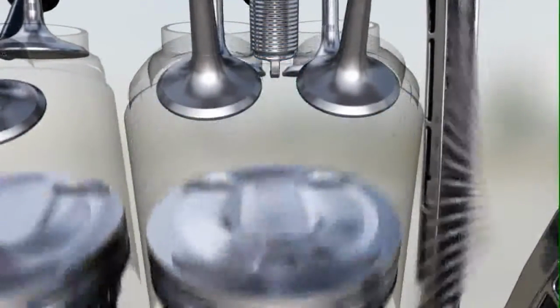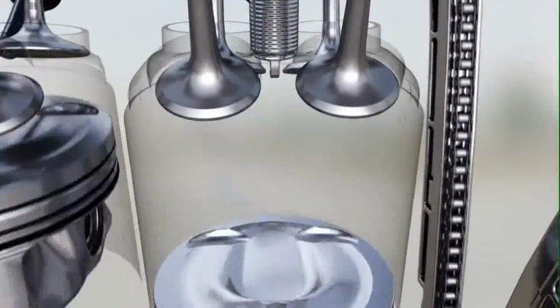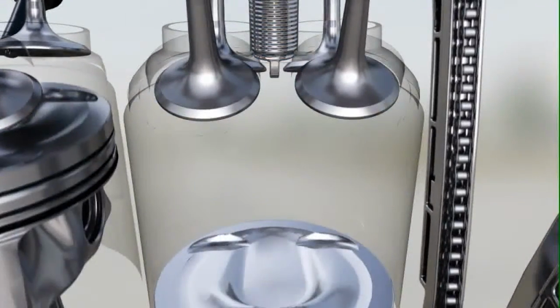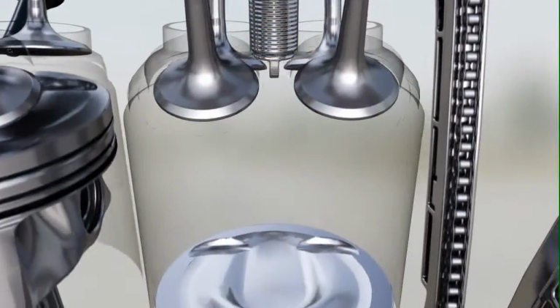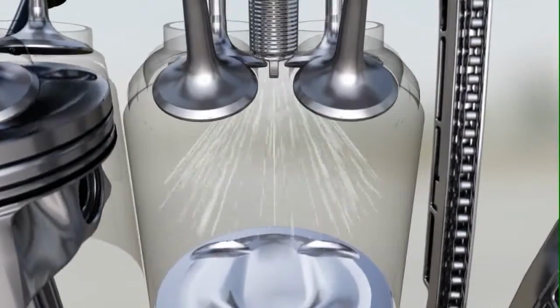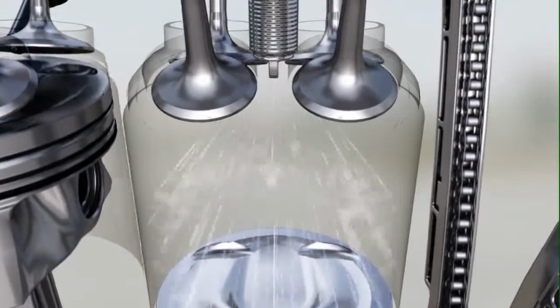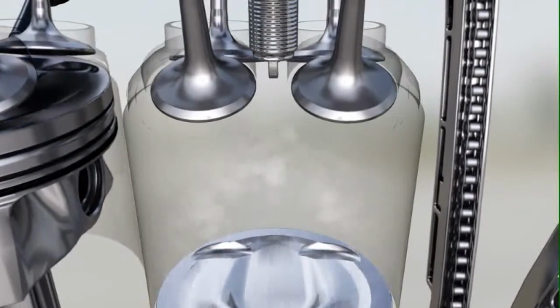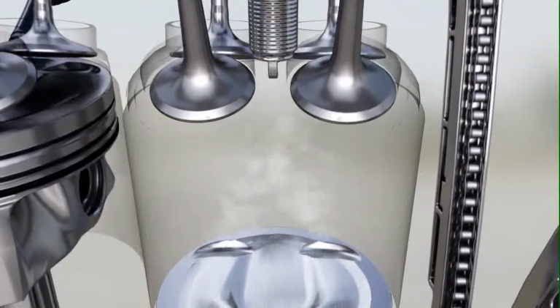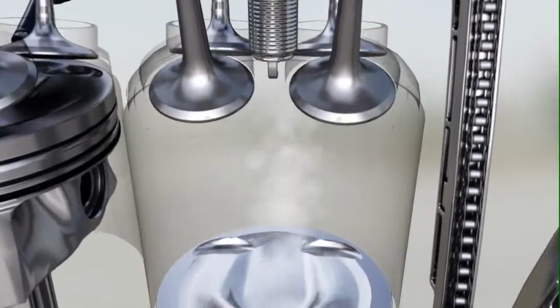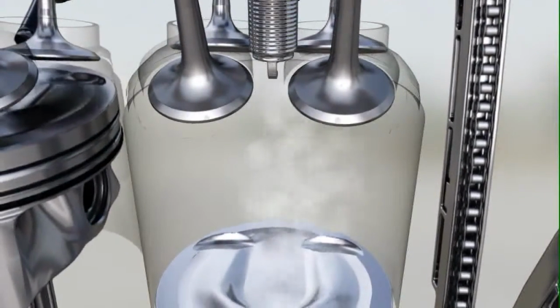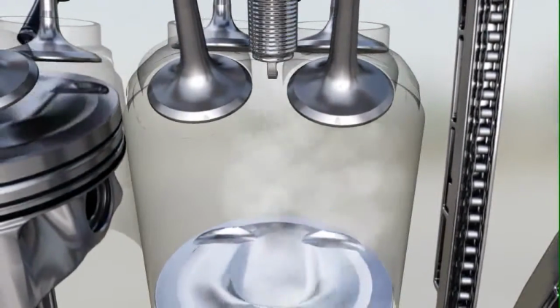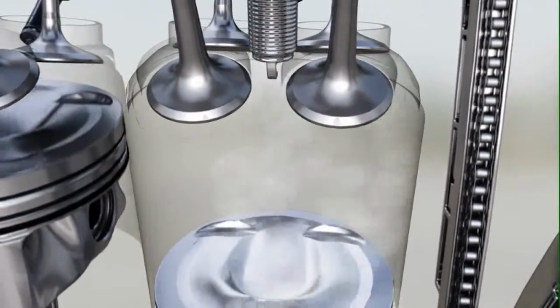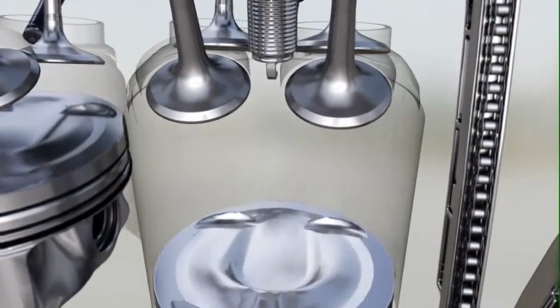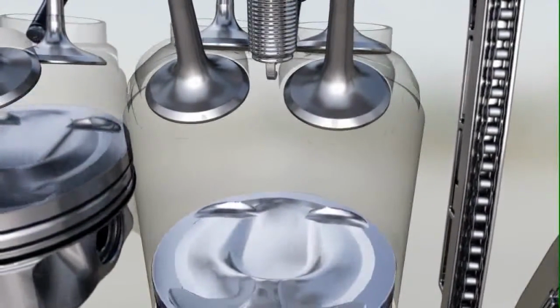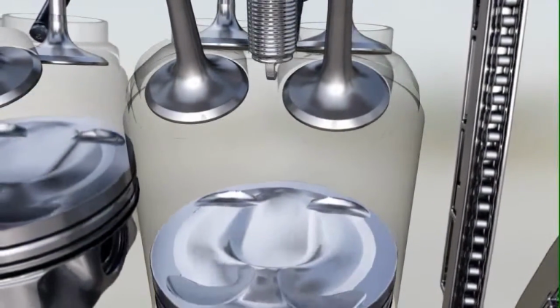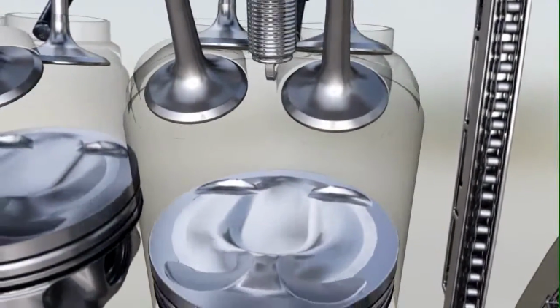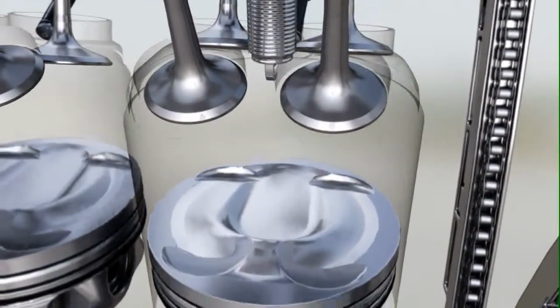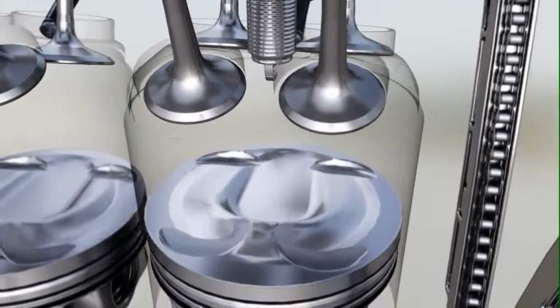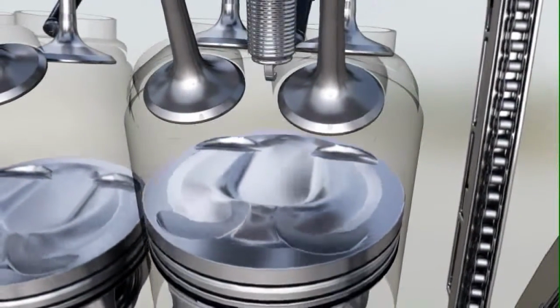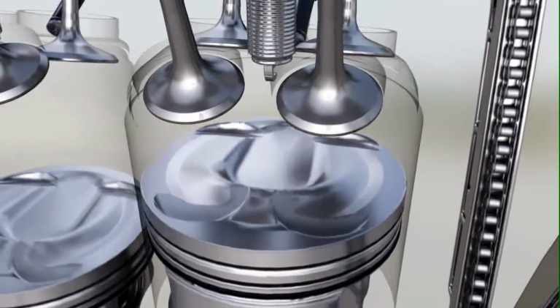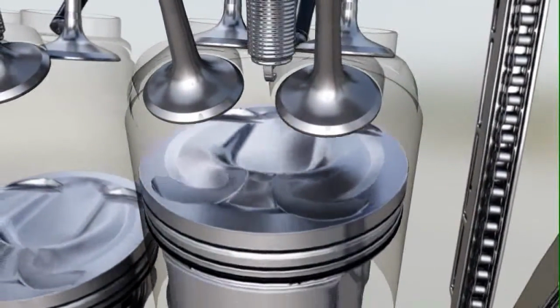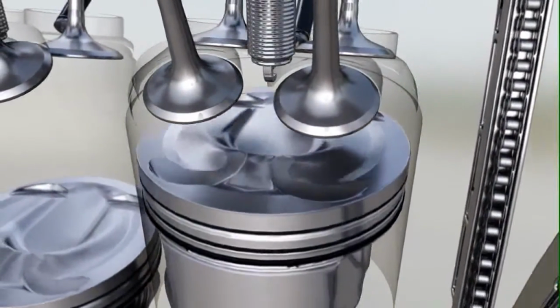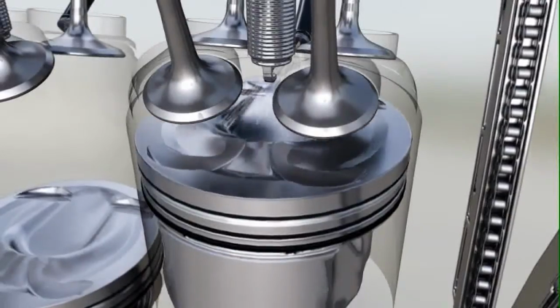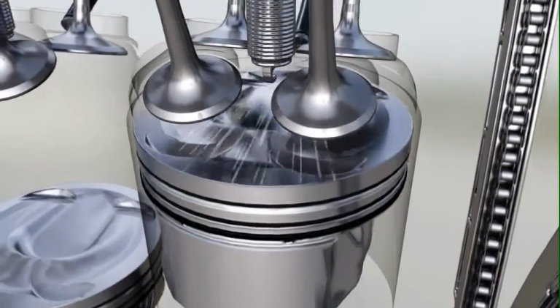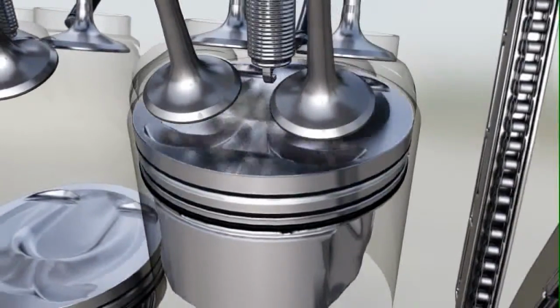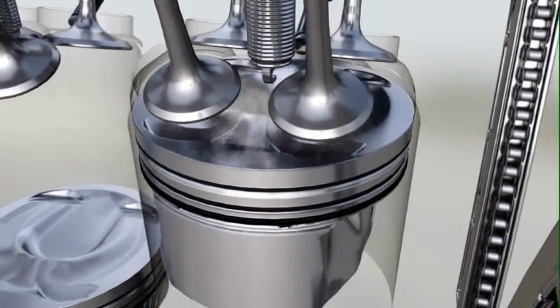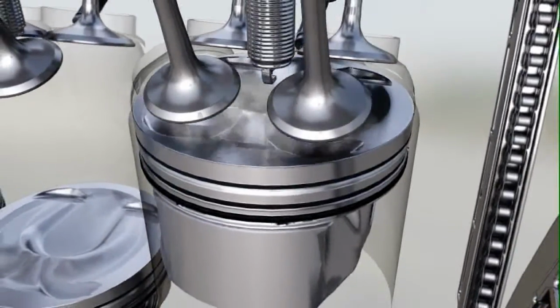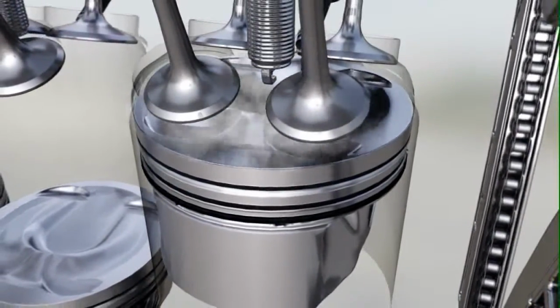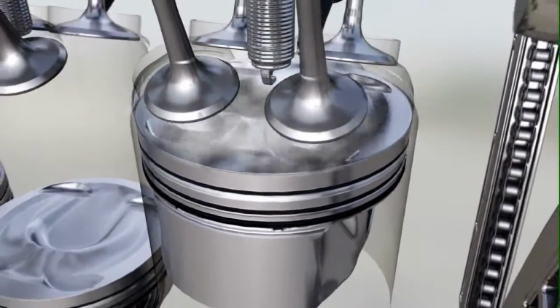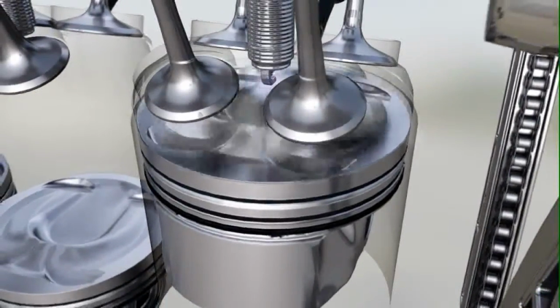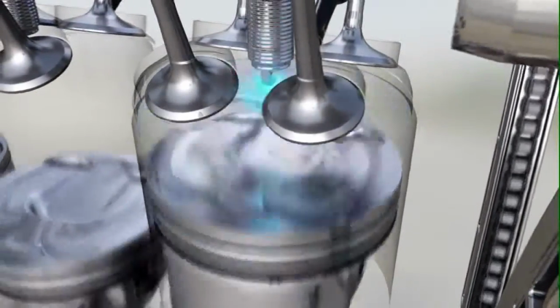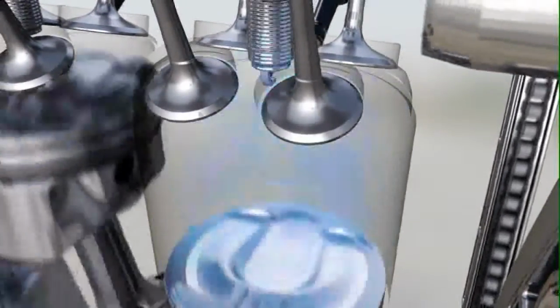Direct injection enables multiple injections per combustion cycle. This increases fuel economy, in particular while starting the engine.